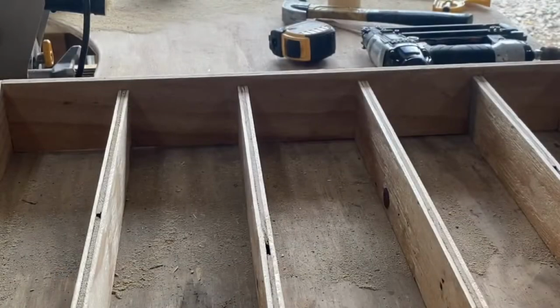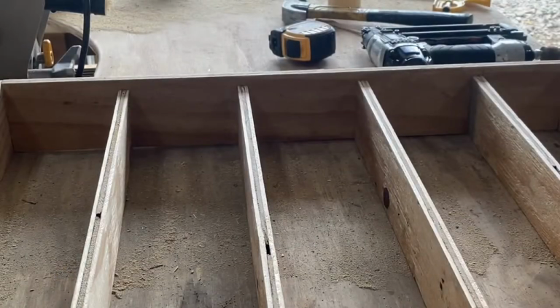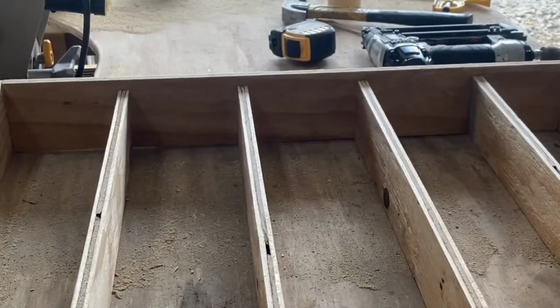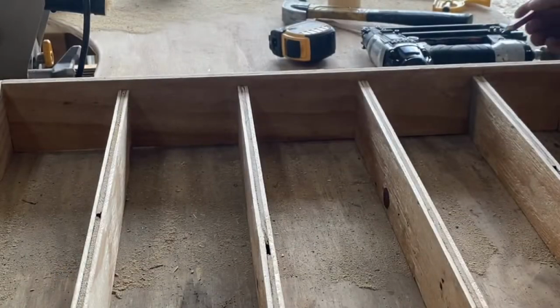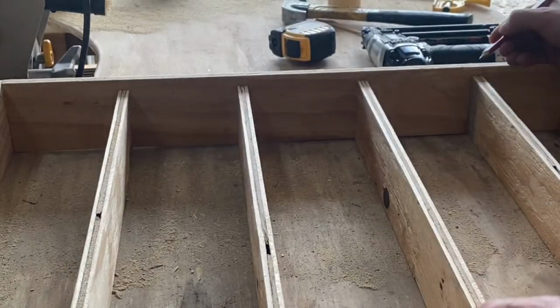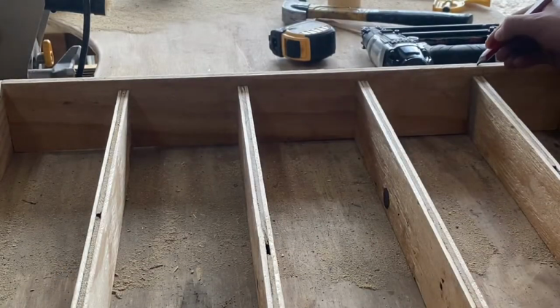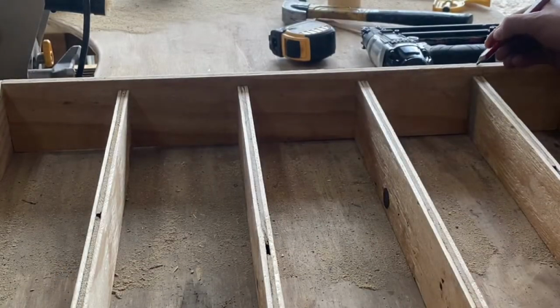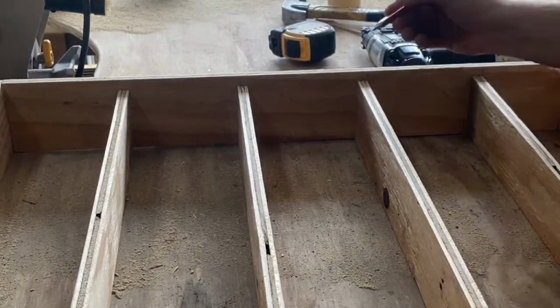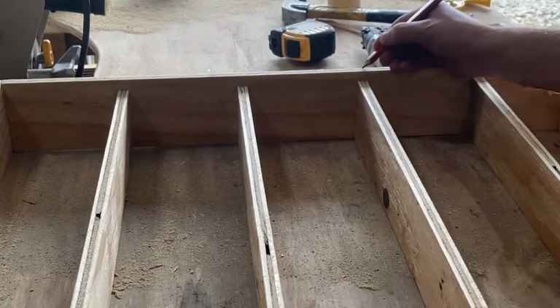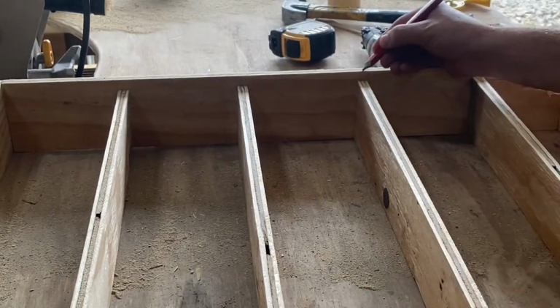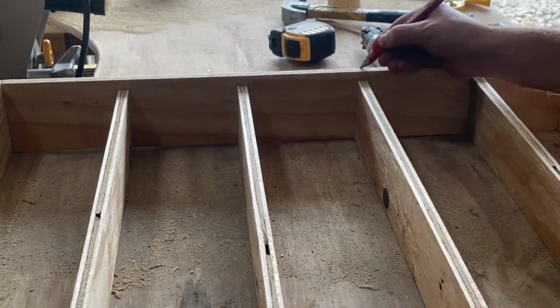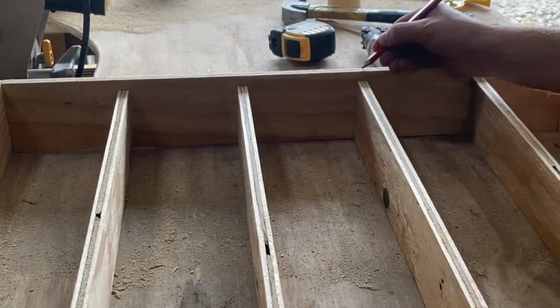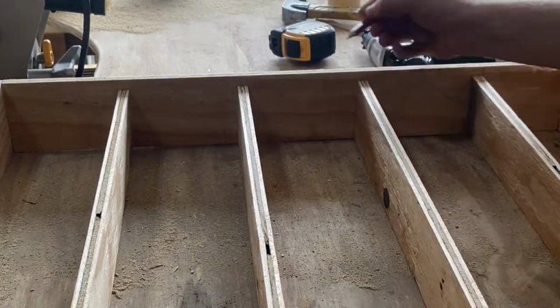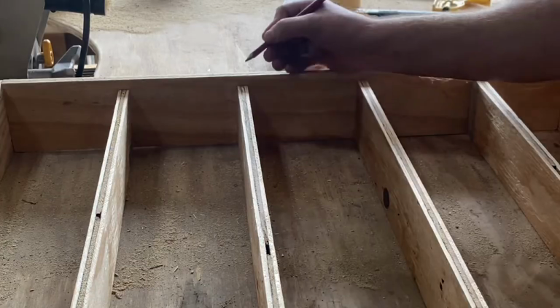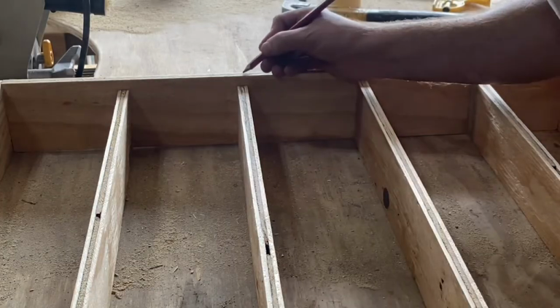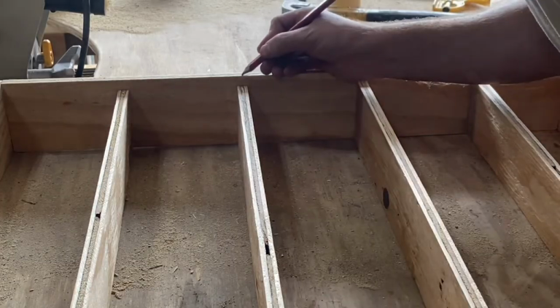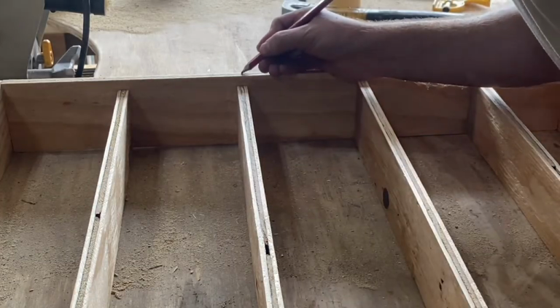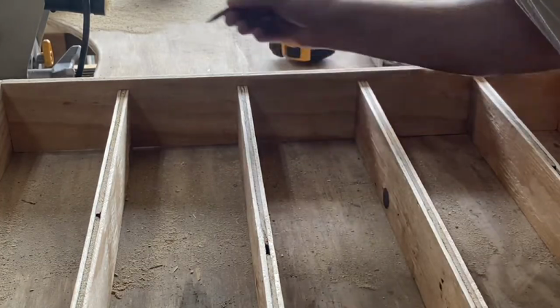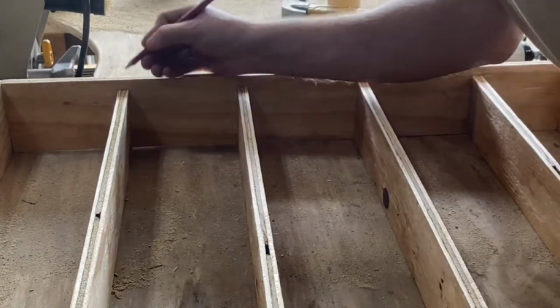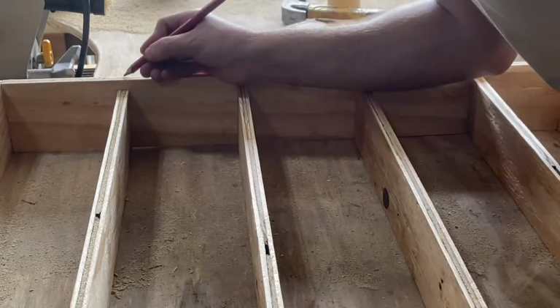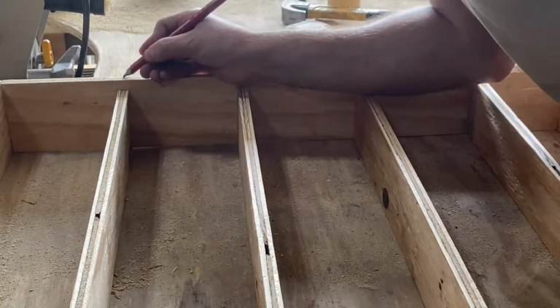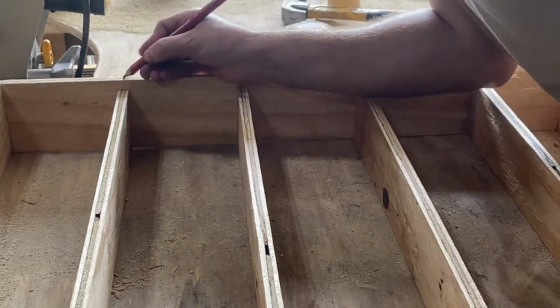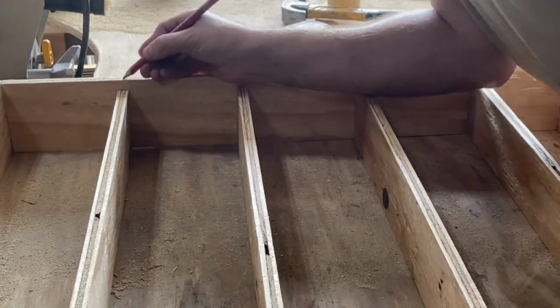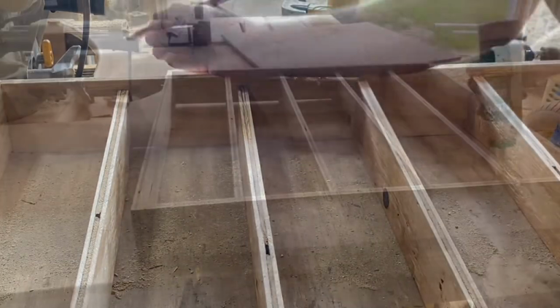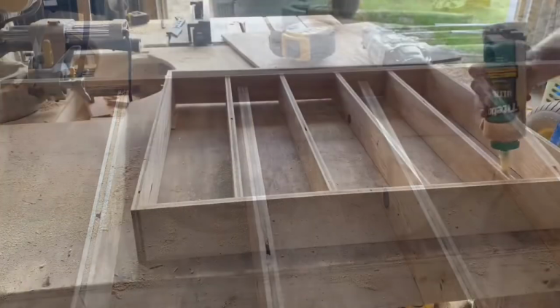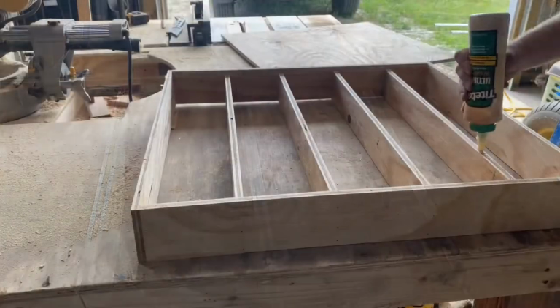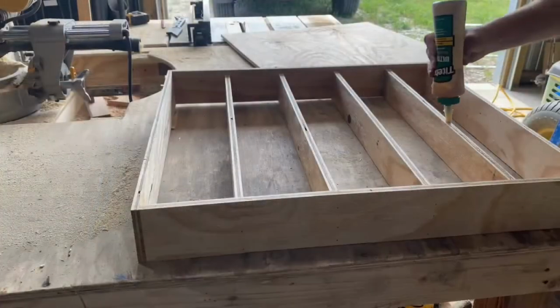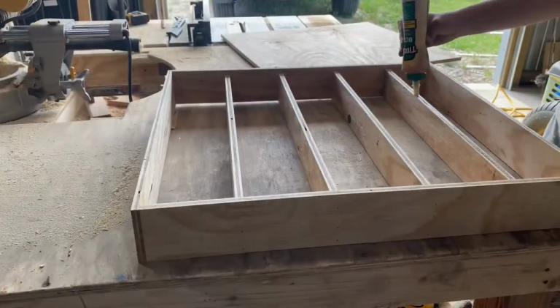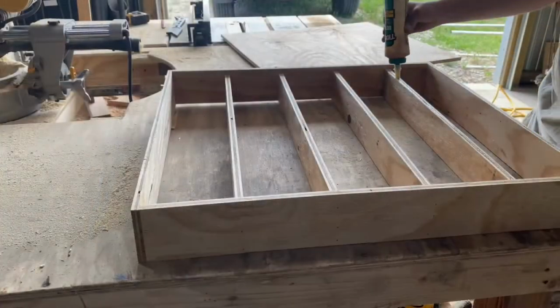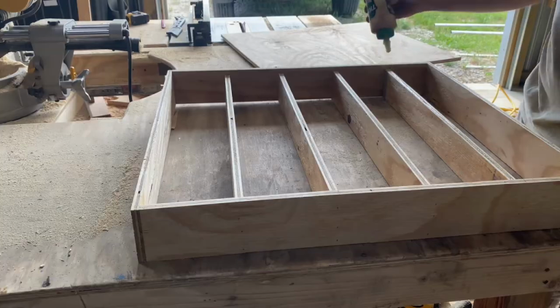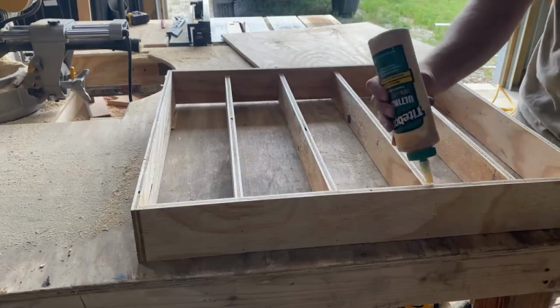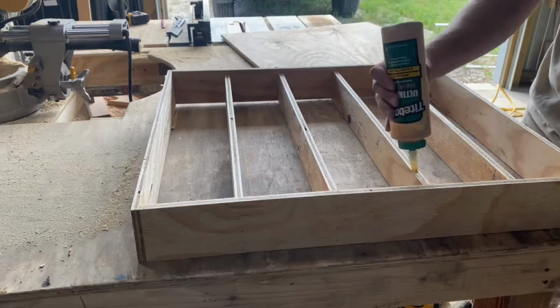Here's a little pro tip for you — I'm going to mark the dead center of these boards right here. That's going to keep me from missing when I use my nail gun. And now we'll just install this with wood glue and finishing nails.